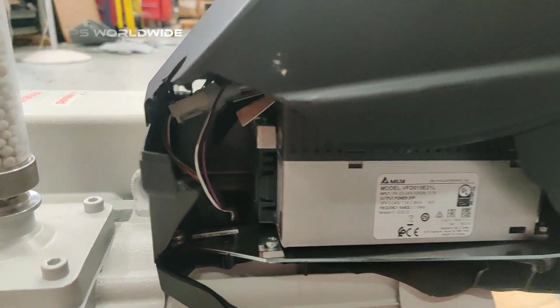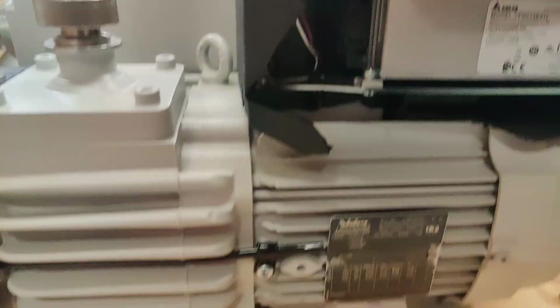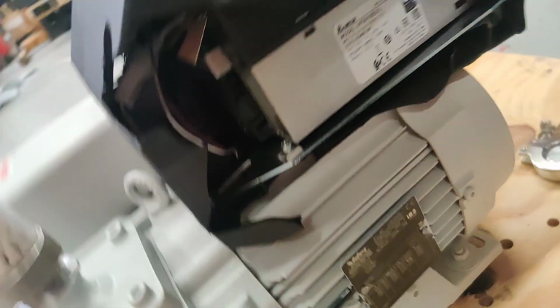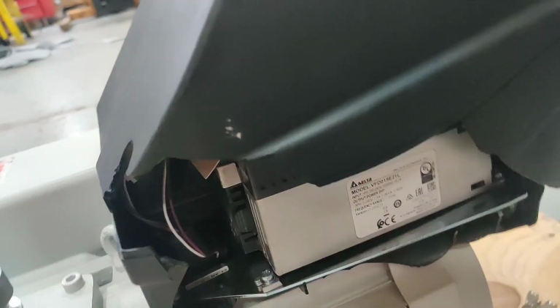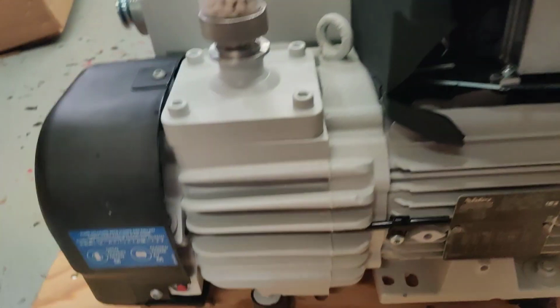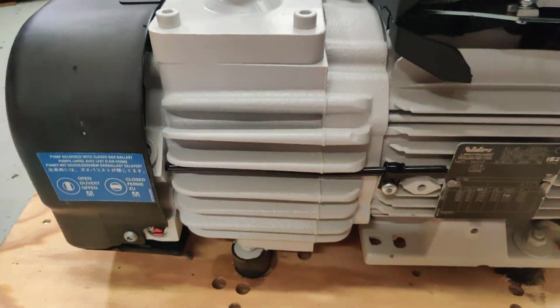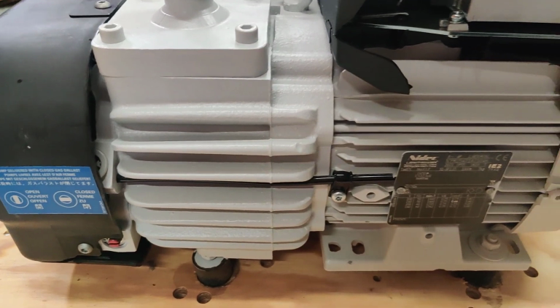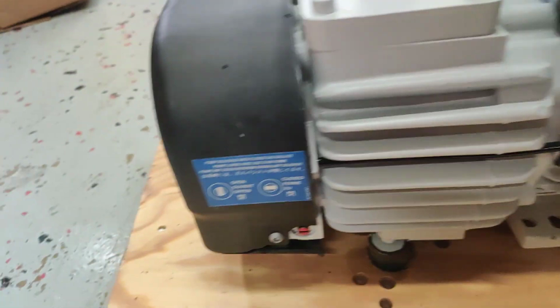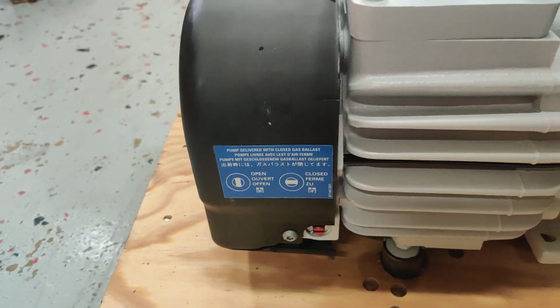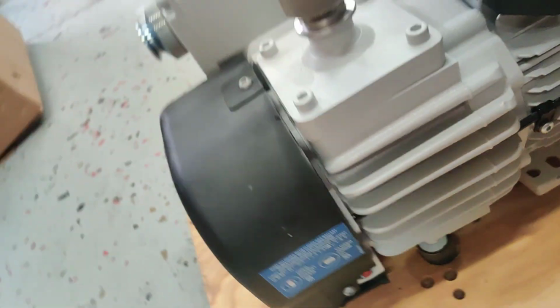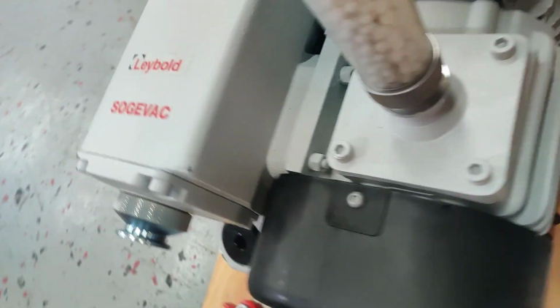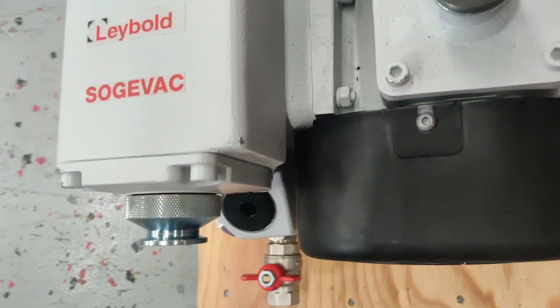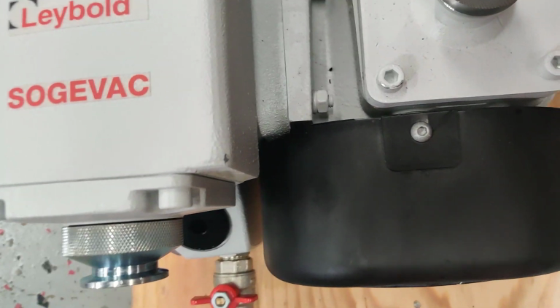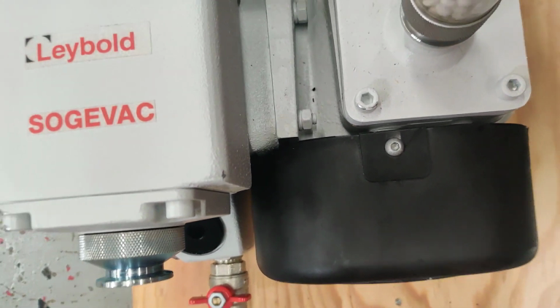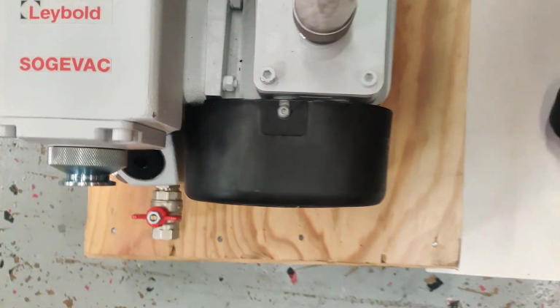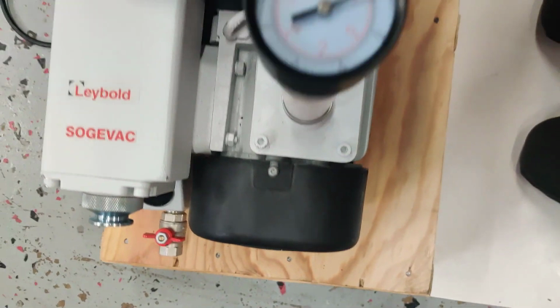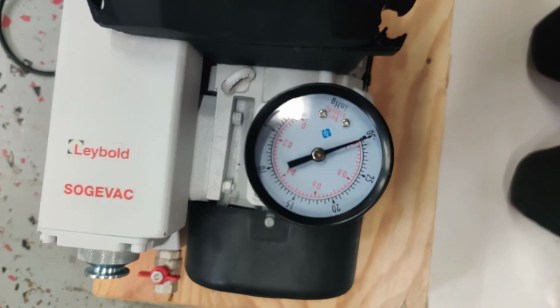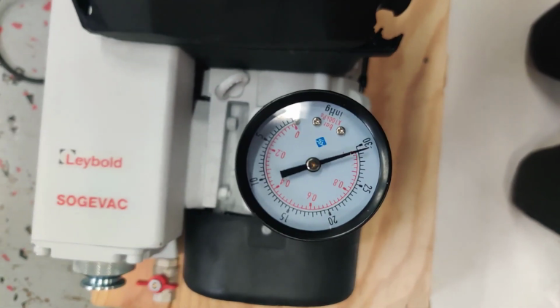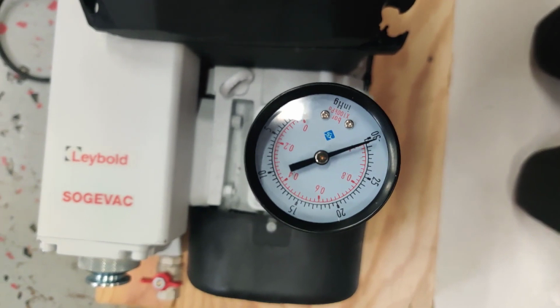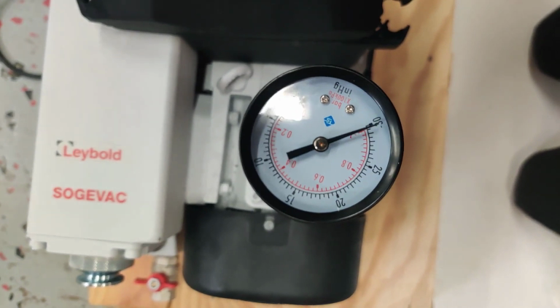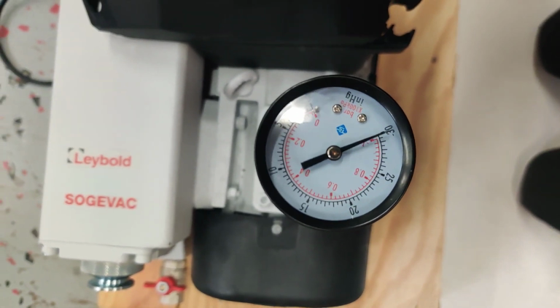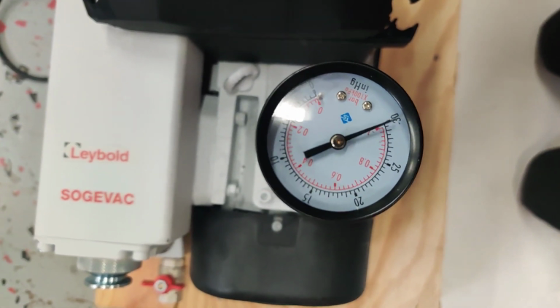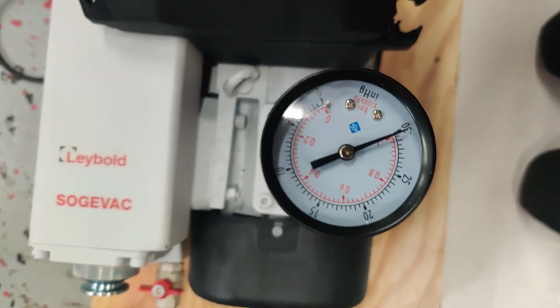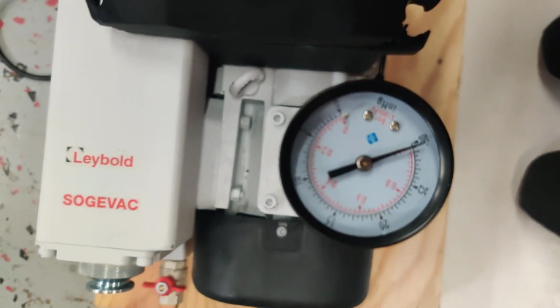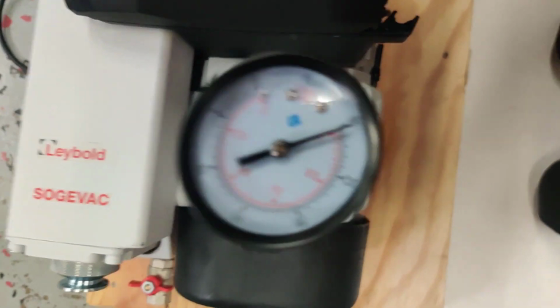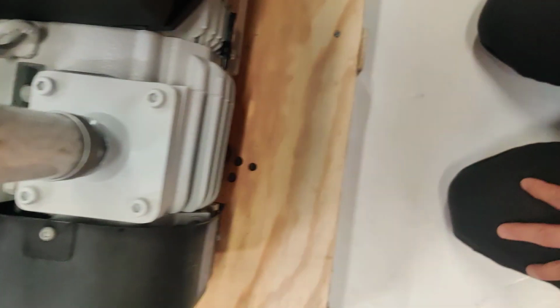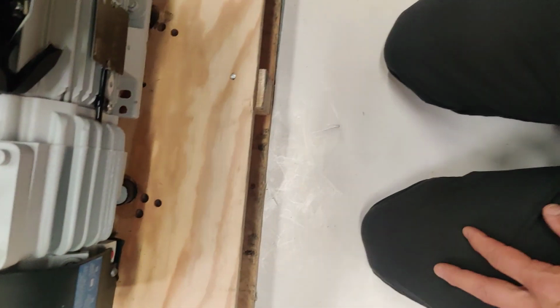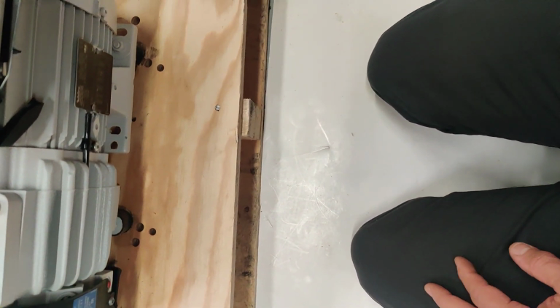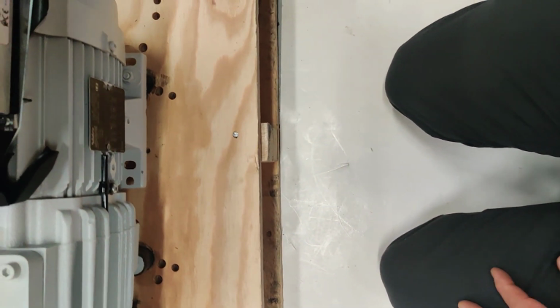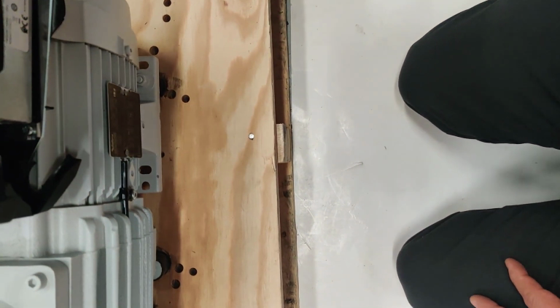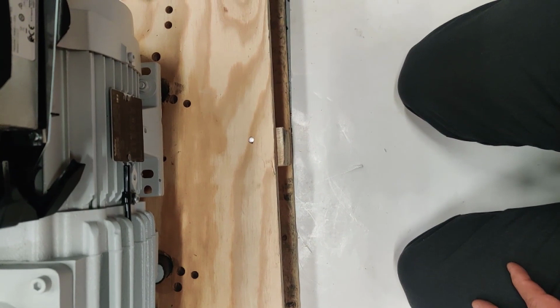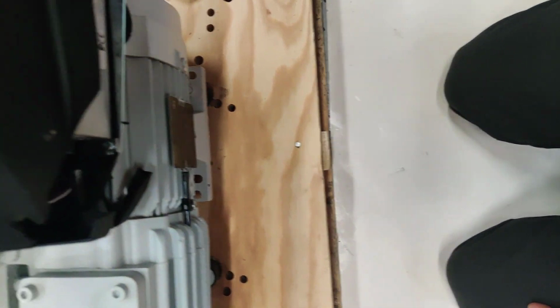Other than that, the drive, the motor, the pump — it is working perfectly. And it reaches 30 inches of mercury vacuum.